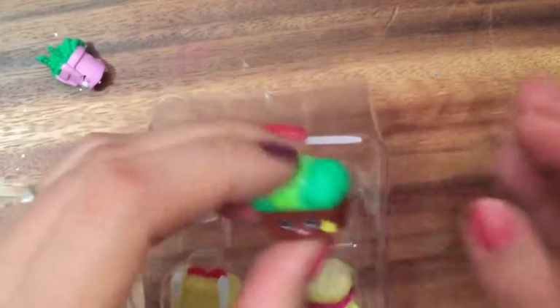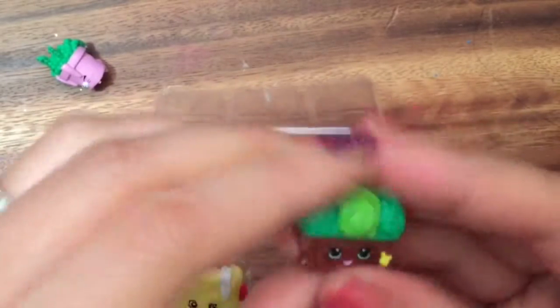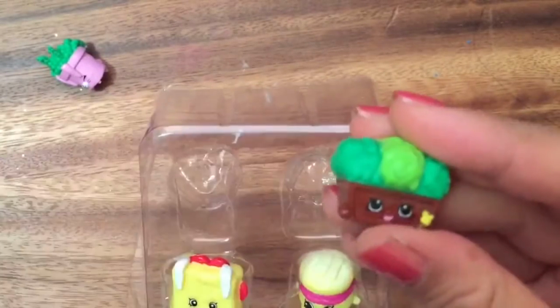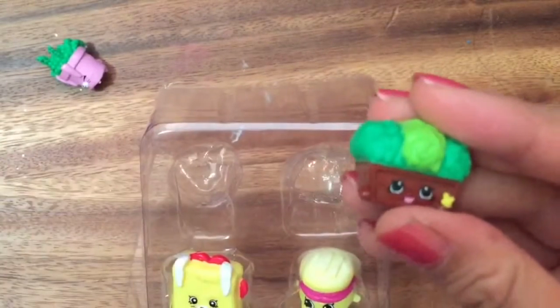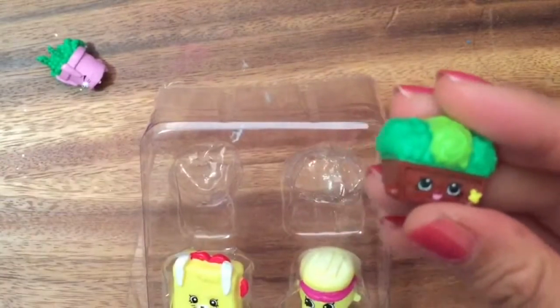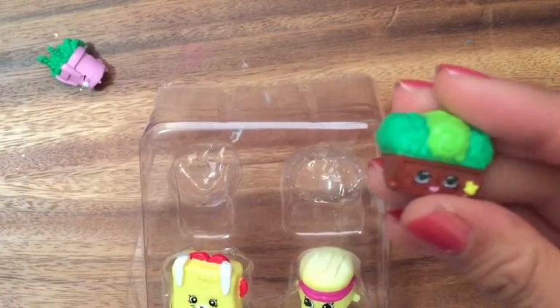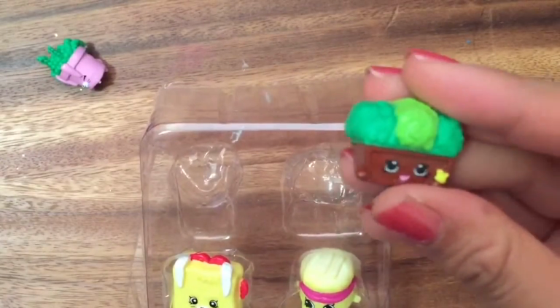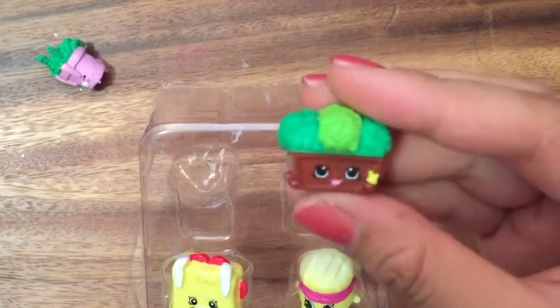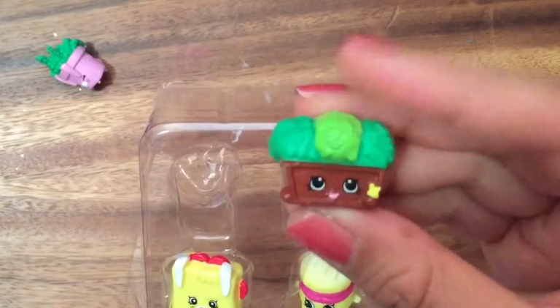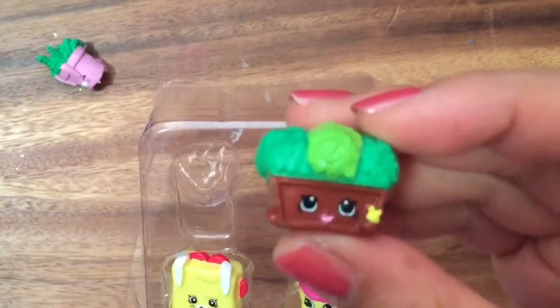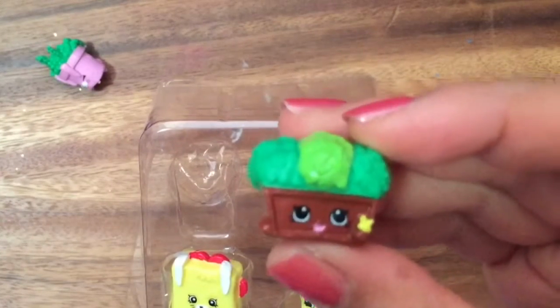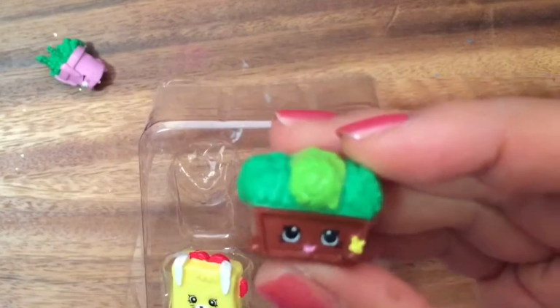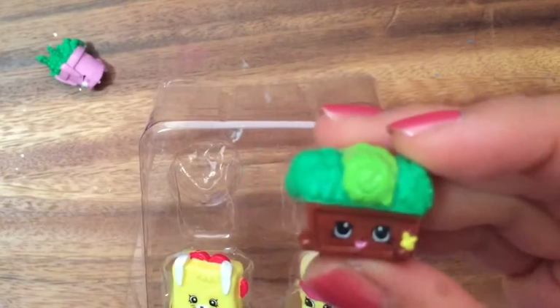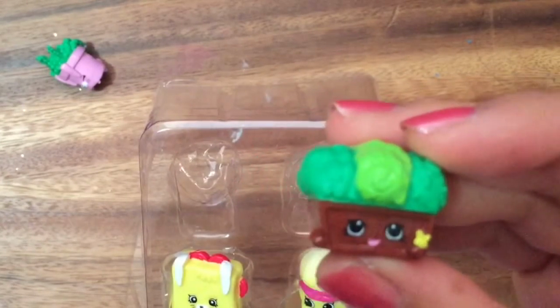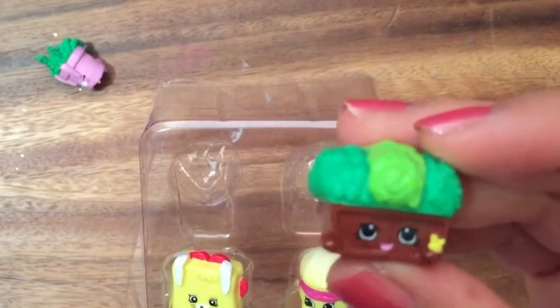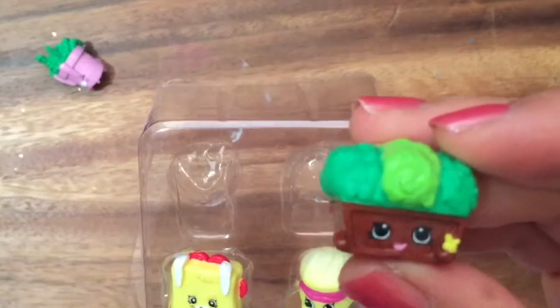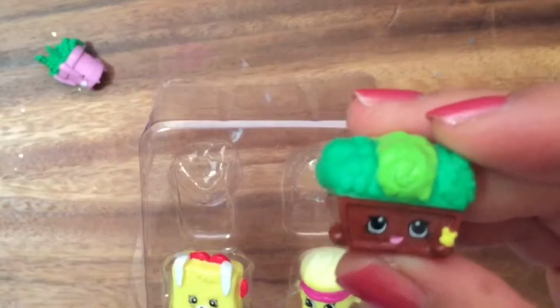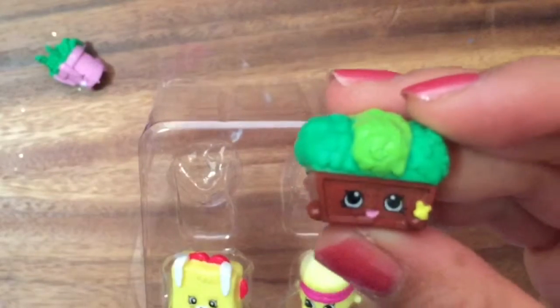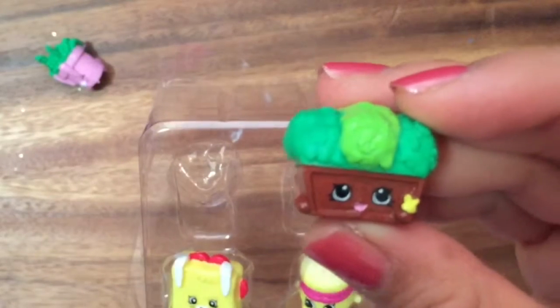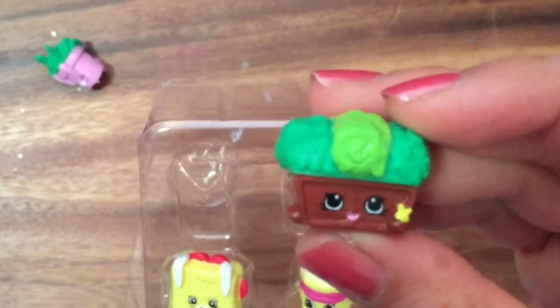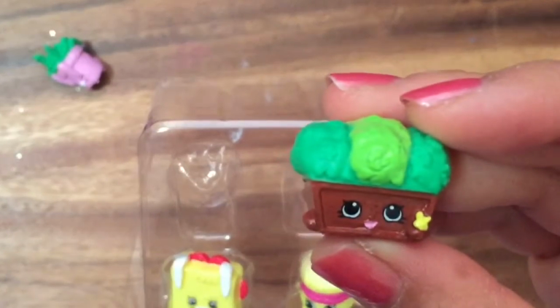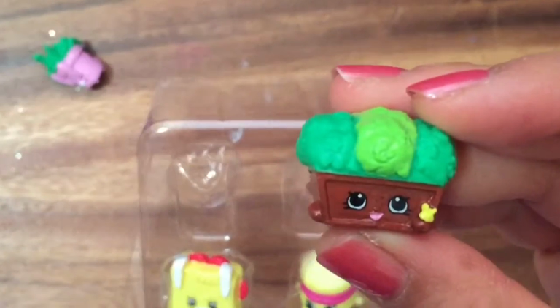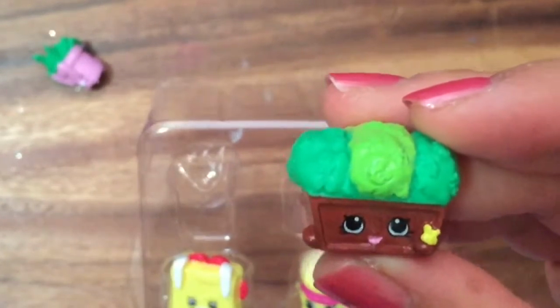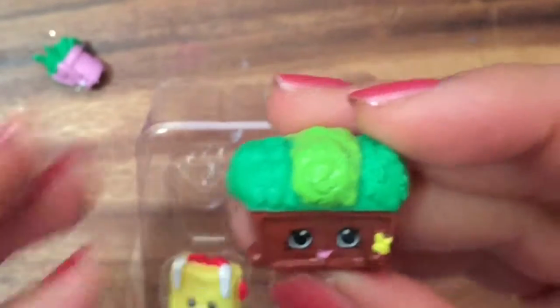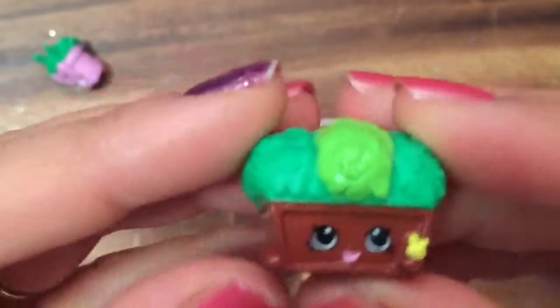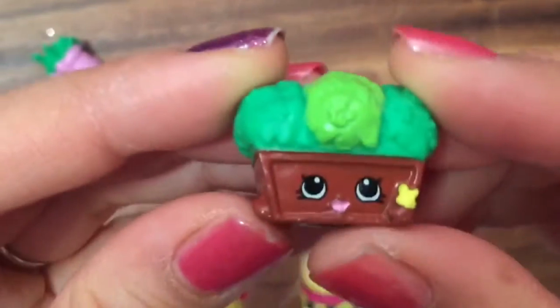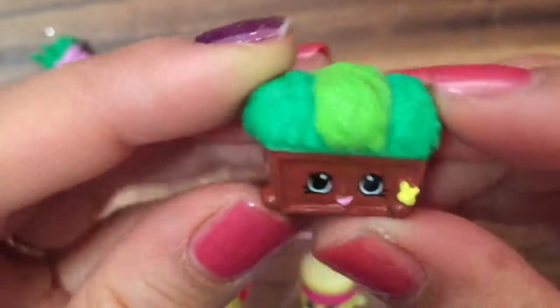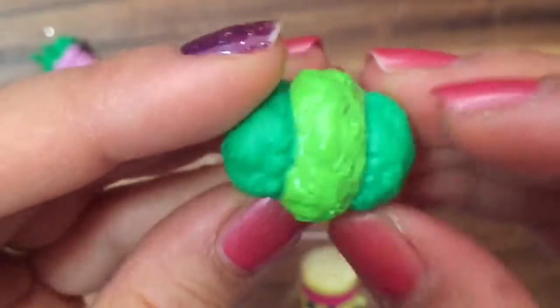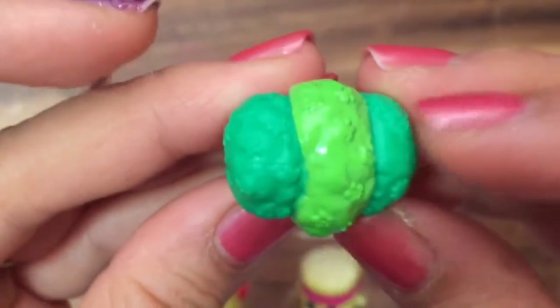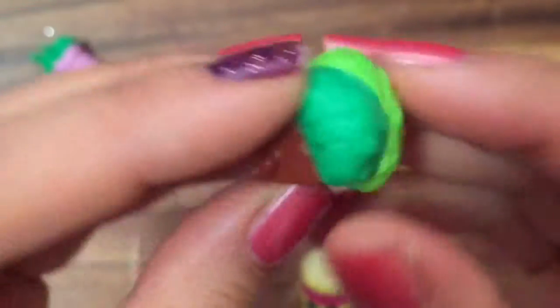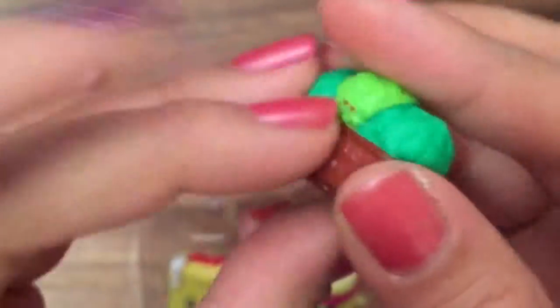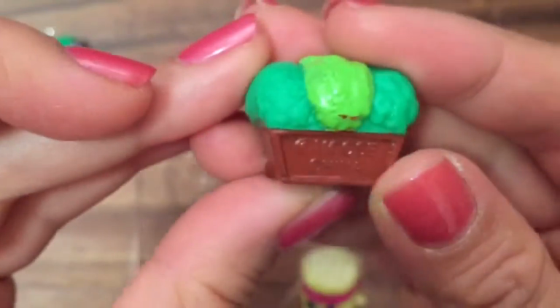We have Winnie Window Box, and she is also a common, and this is all in garden. She looks like she has broccoli on the top of her head.